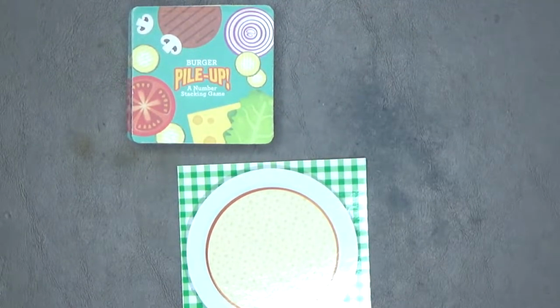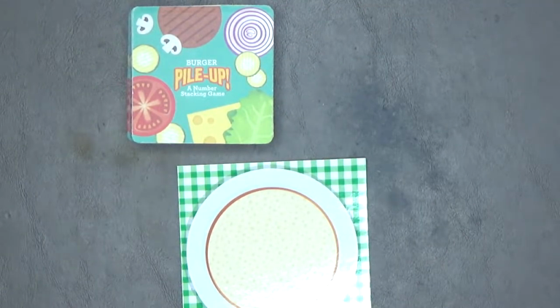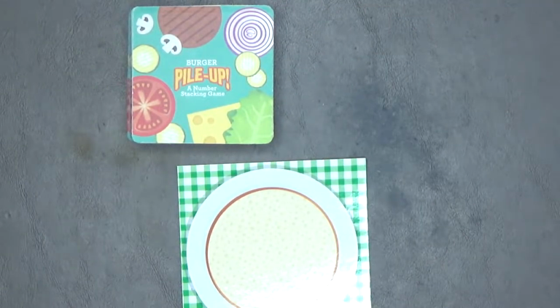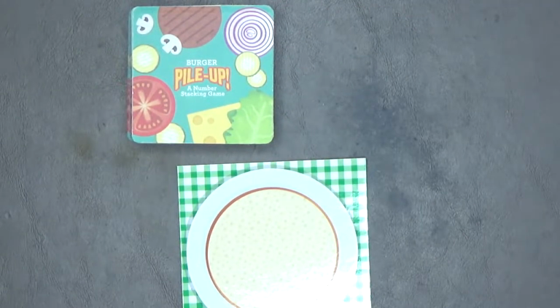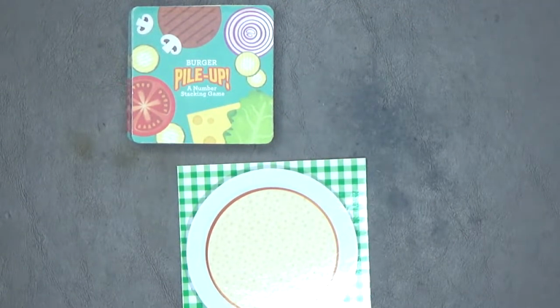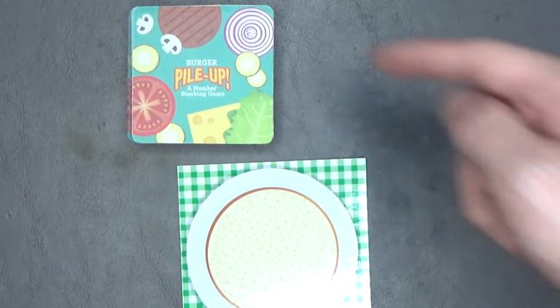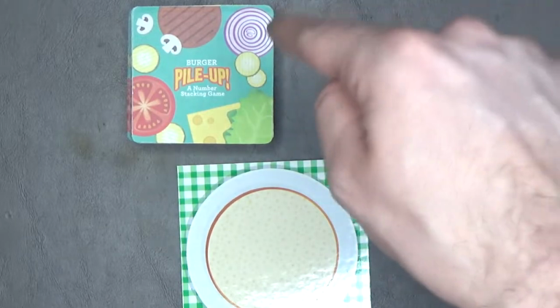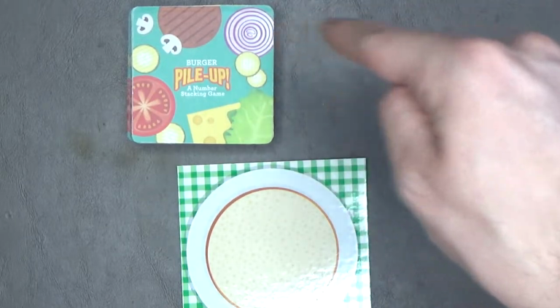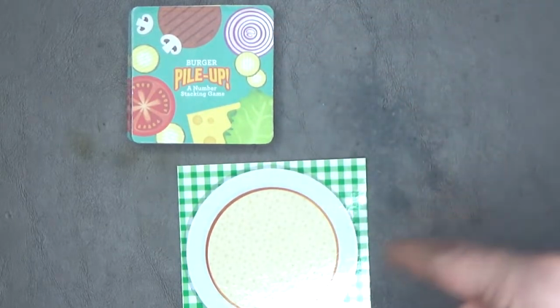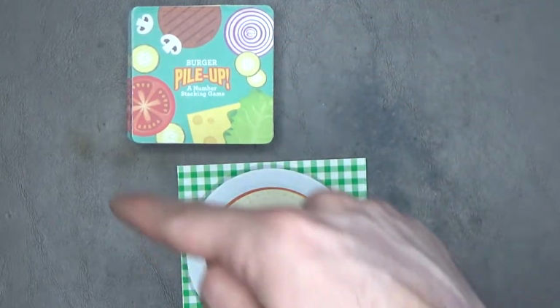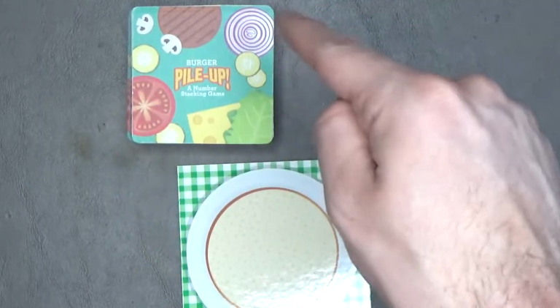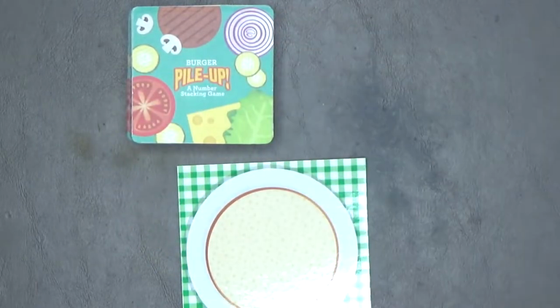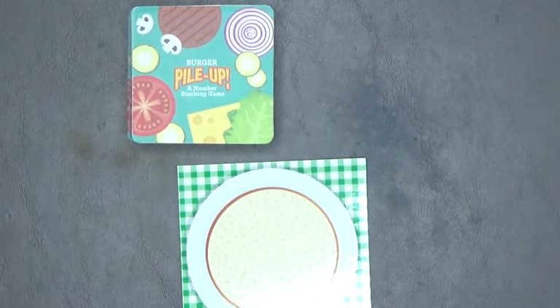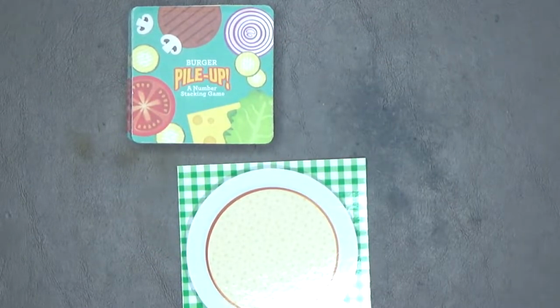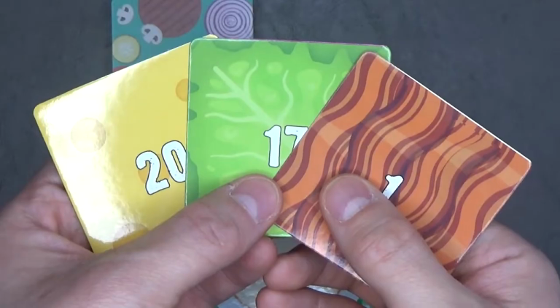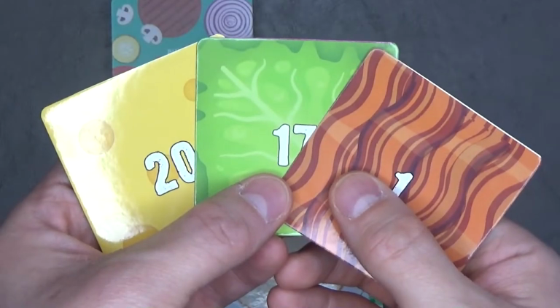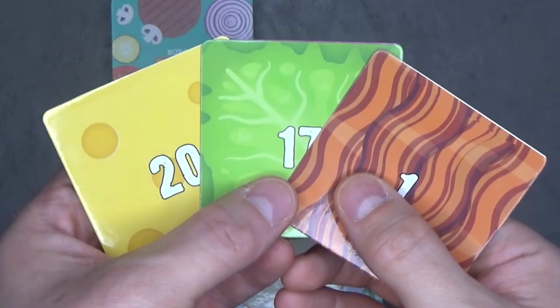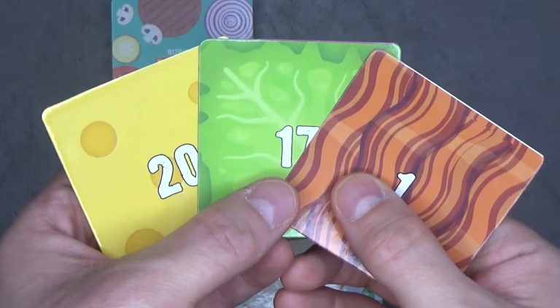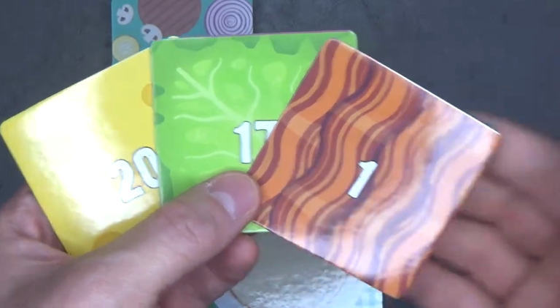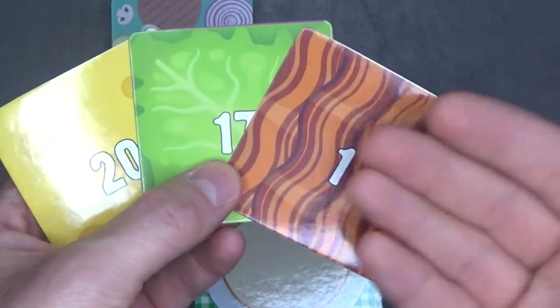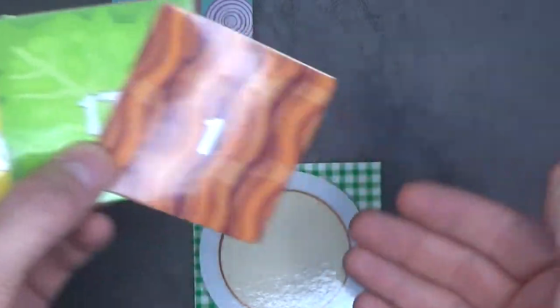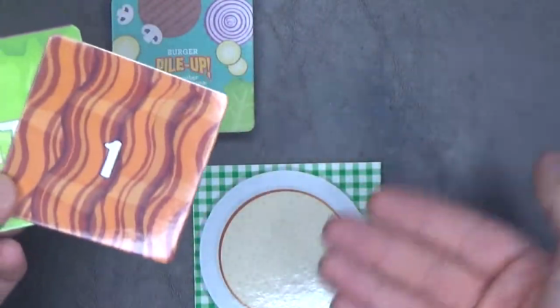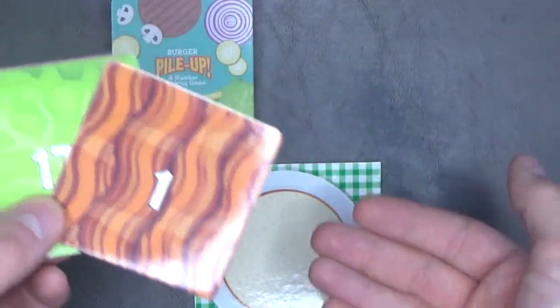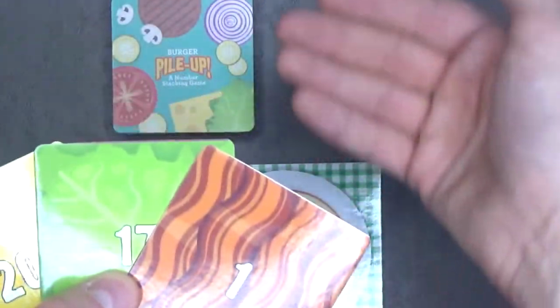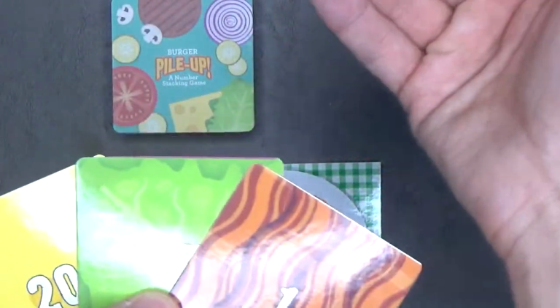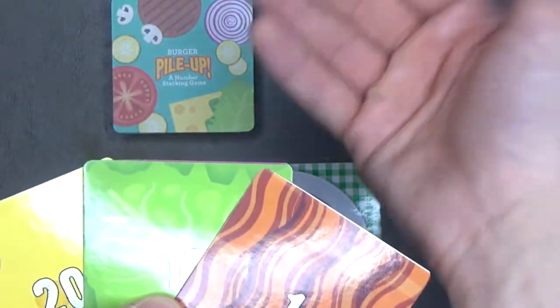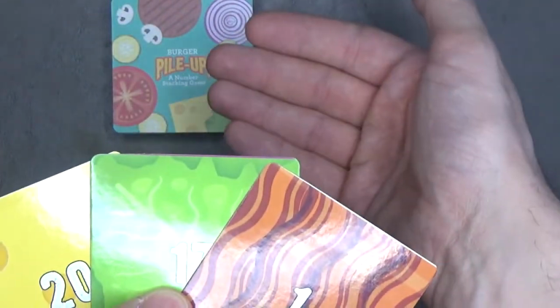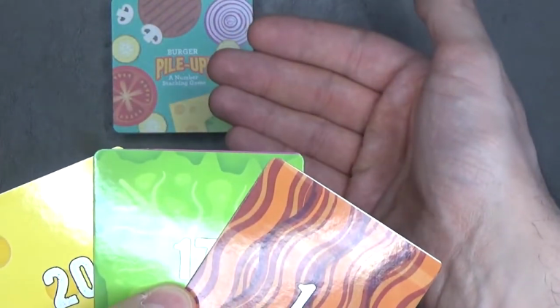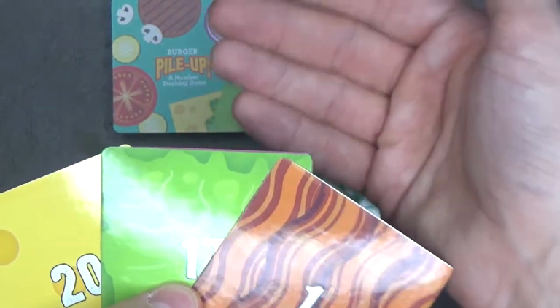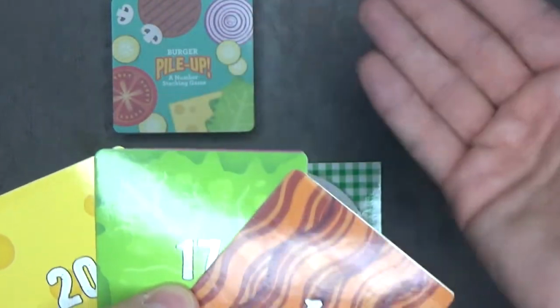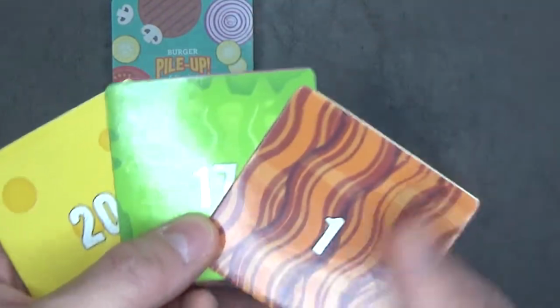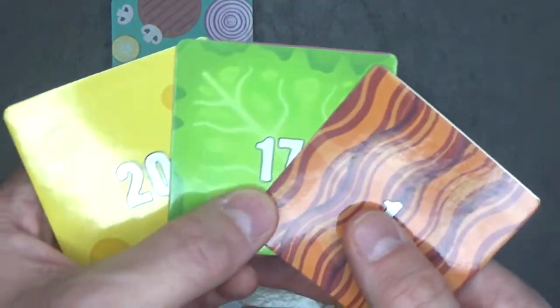The youngest player goes first and the turn order is clockwise. On your turn, play a card from your hand to the game board, then draw a new card from the deck. Then your turn is over.